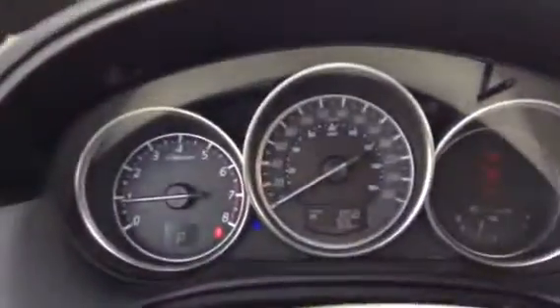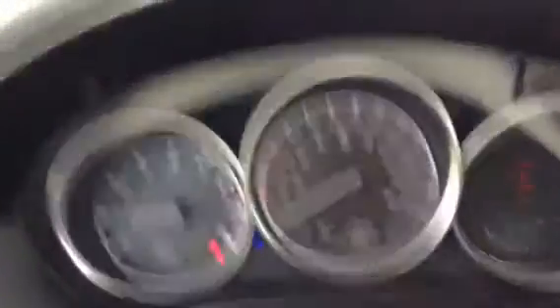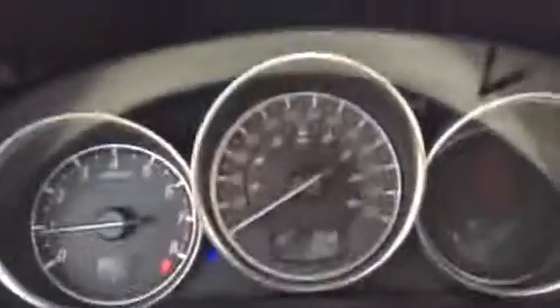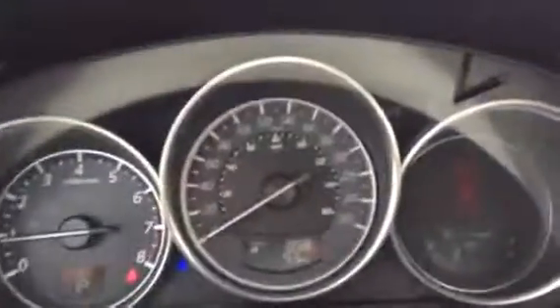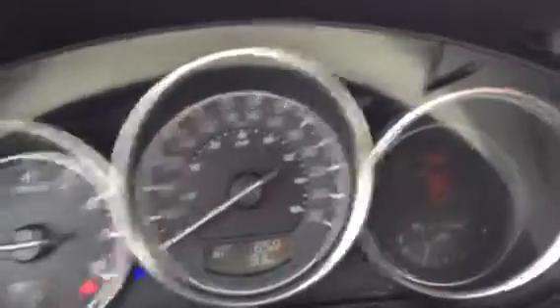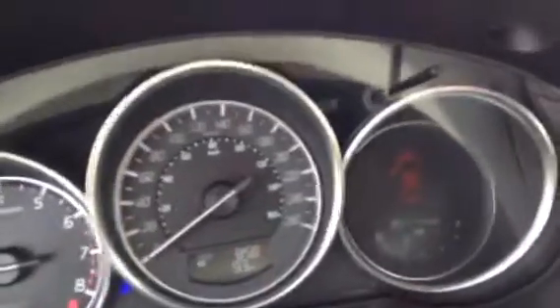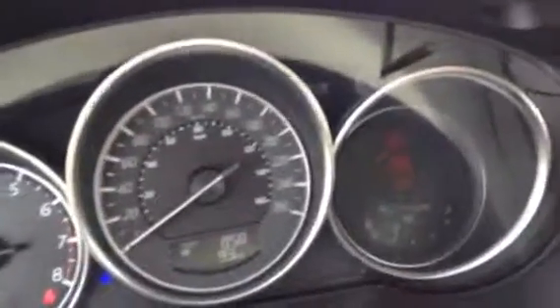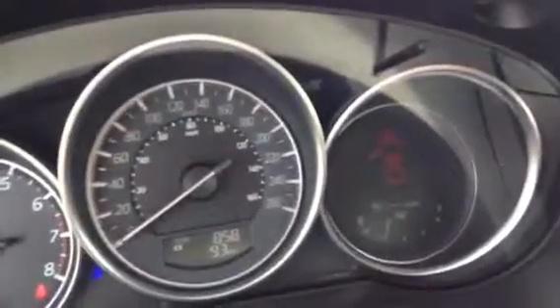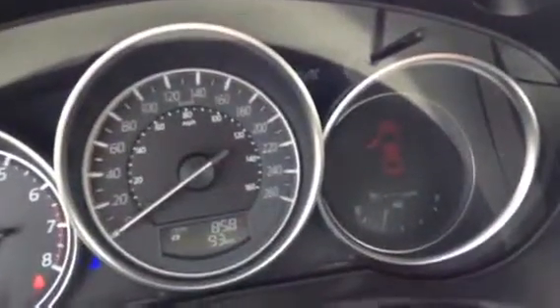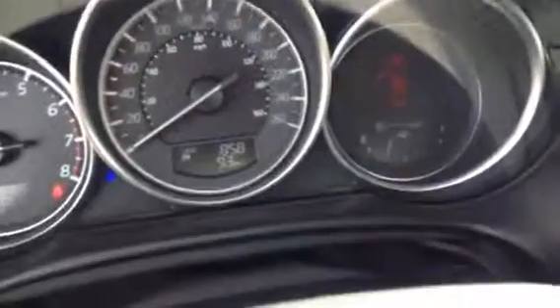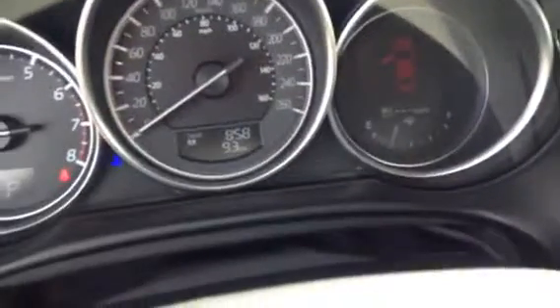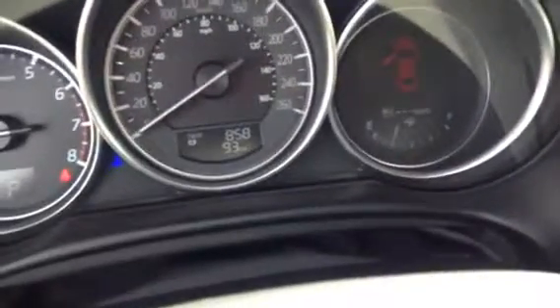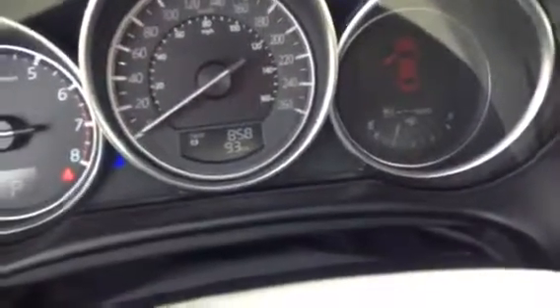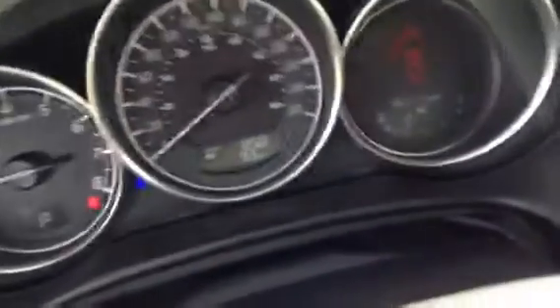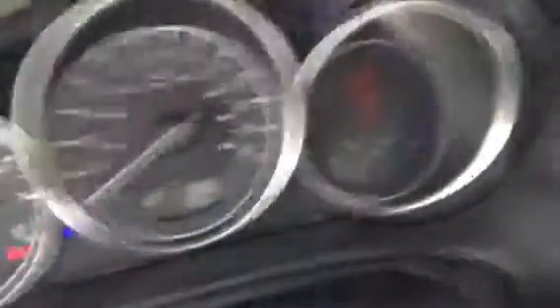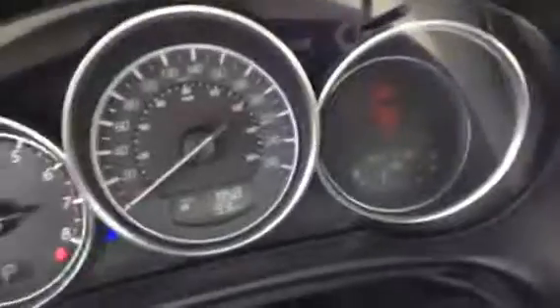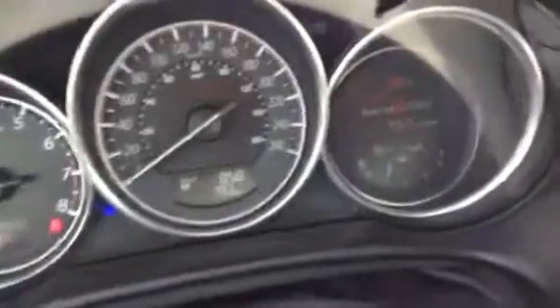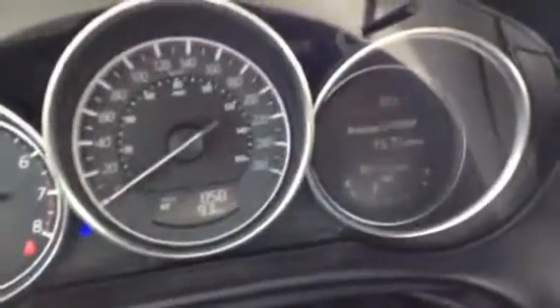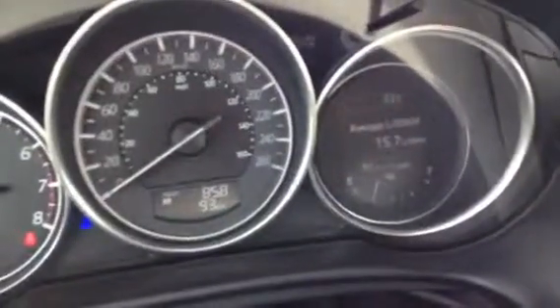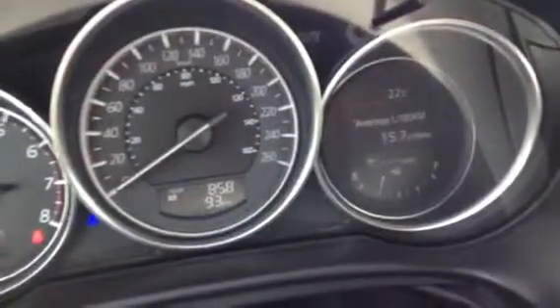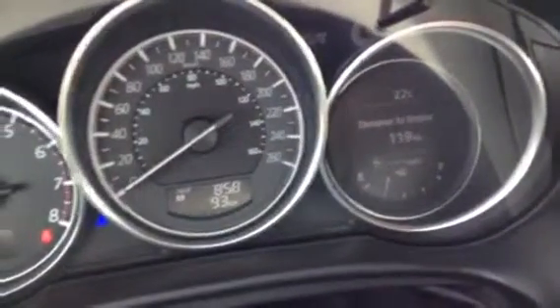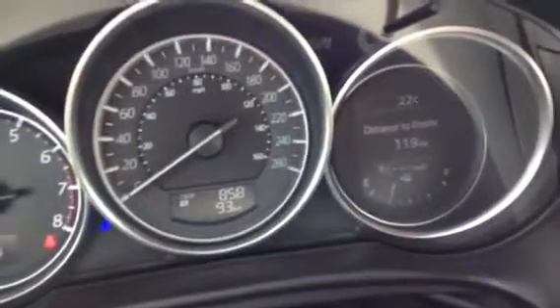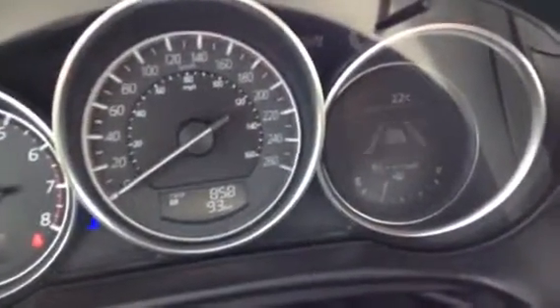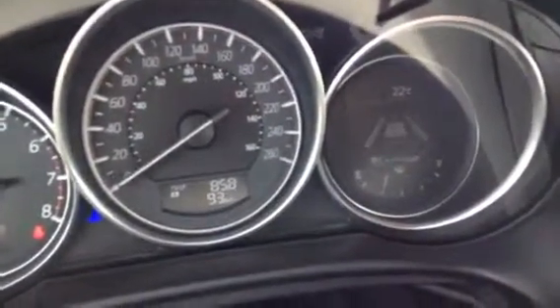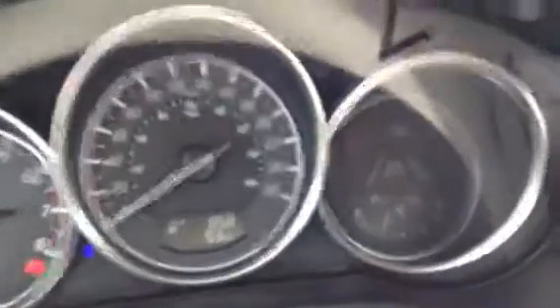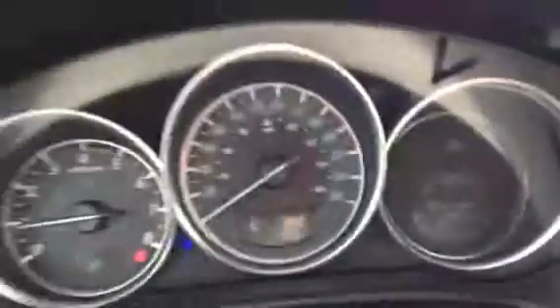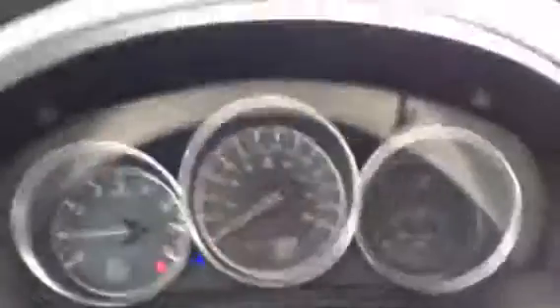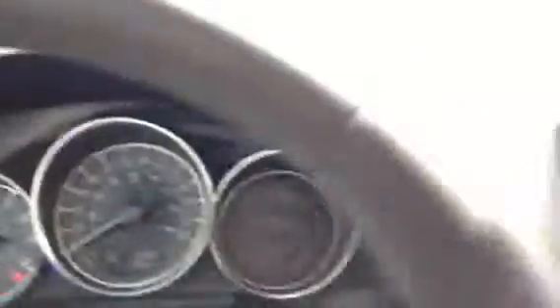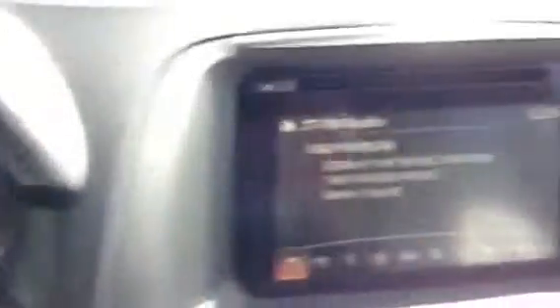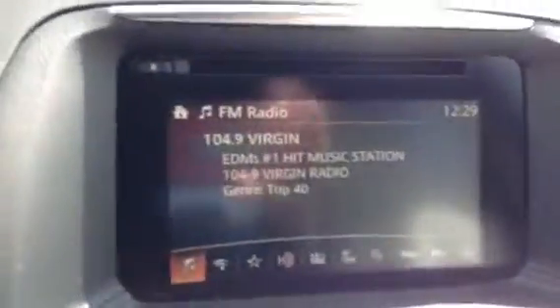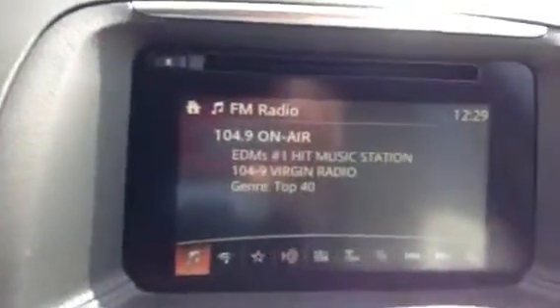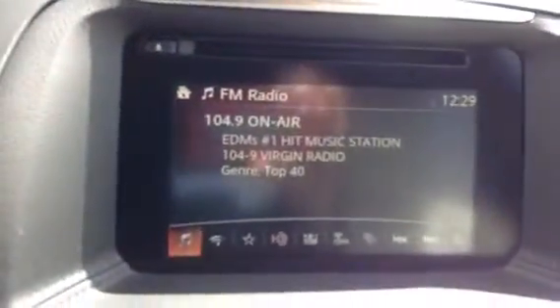Take a look at the cluster here — nice and simple. You can cycle through all your averages, distance to empty, and all that good stuff.